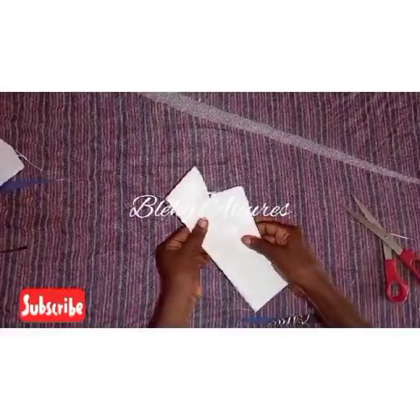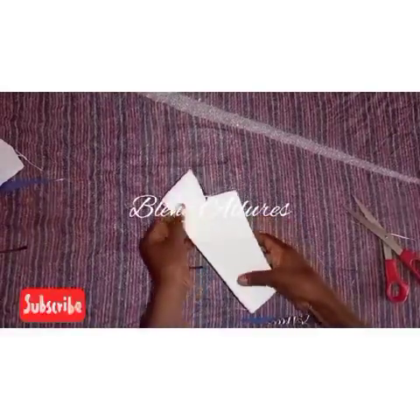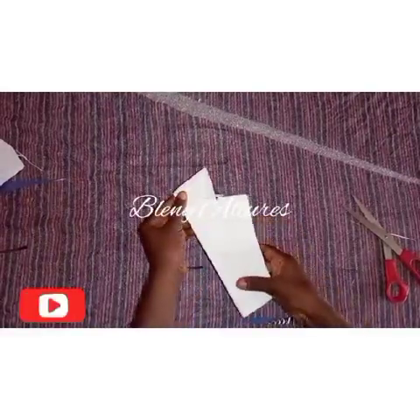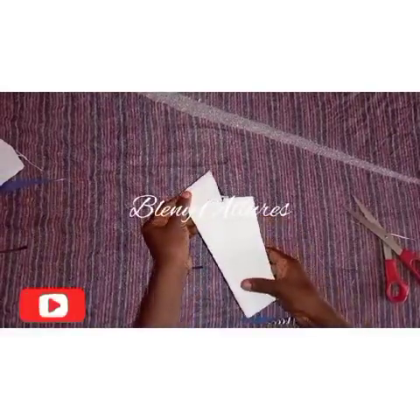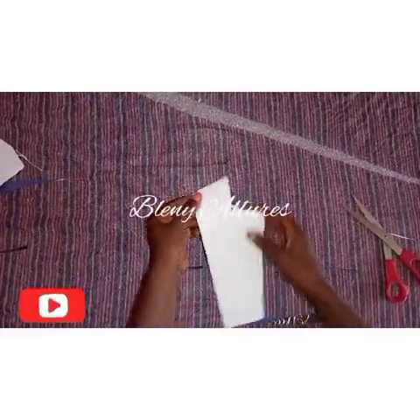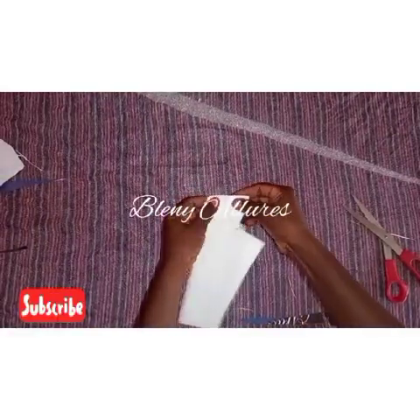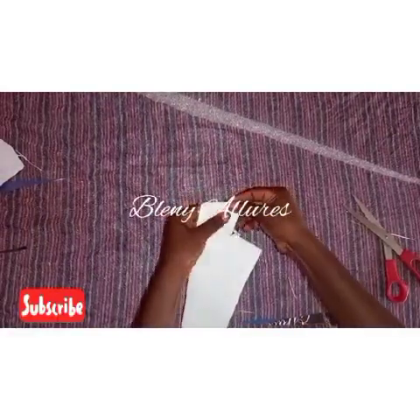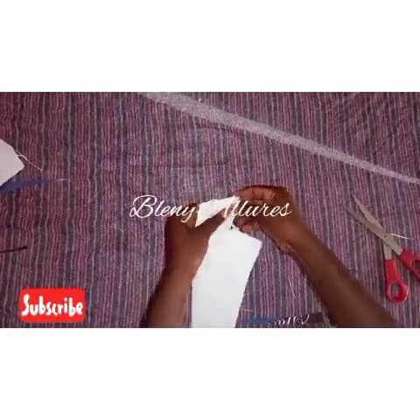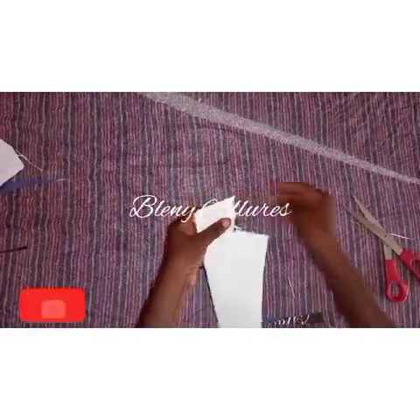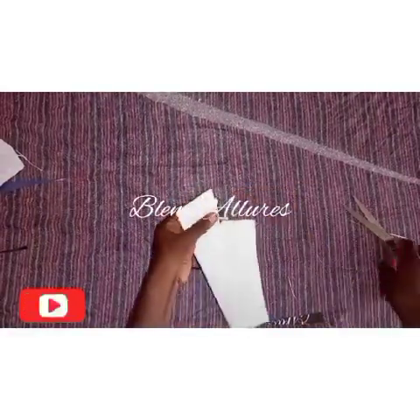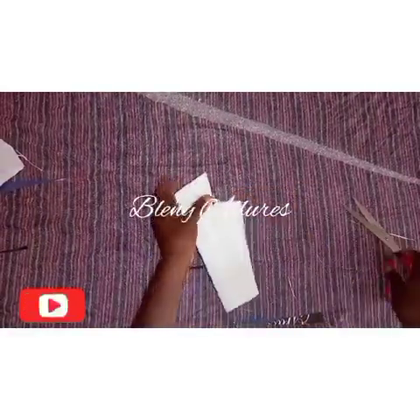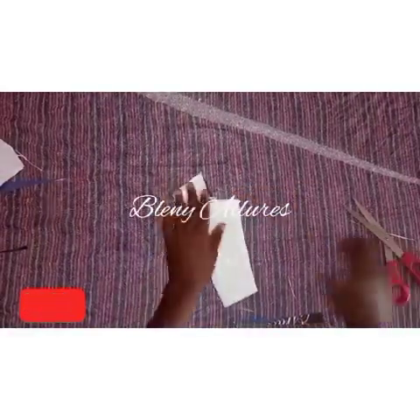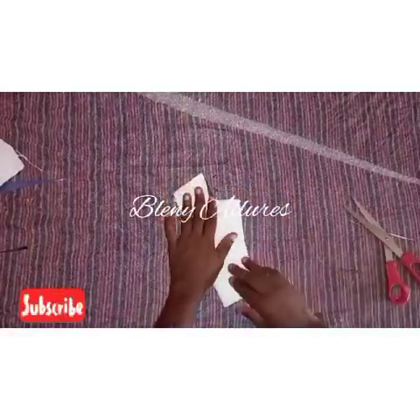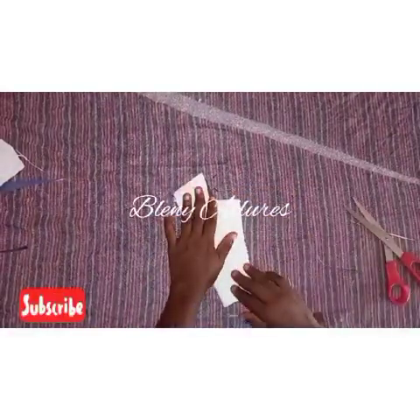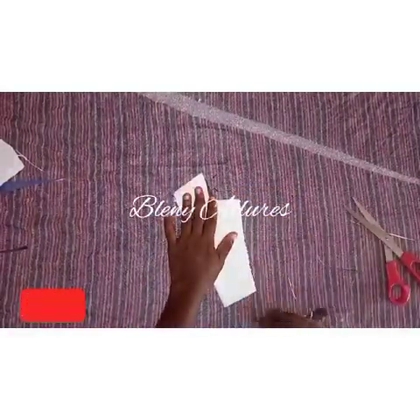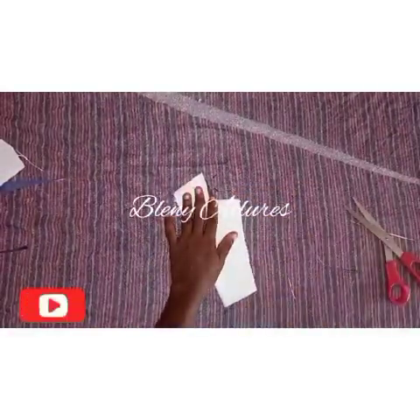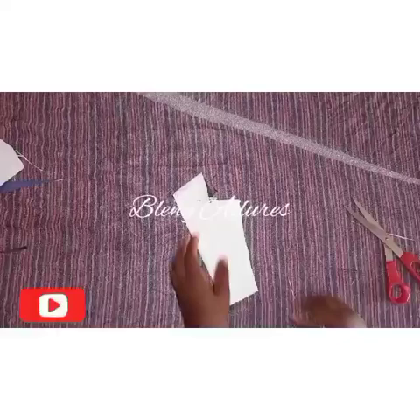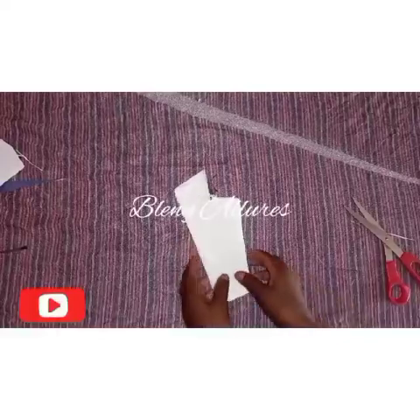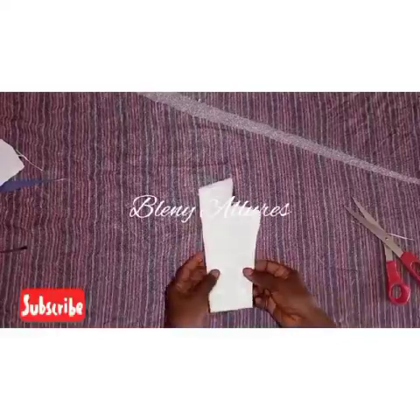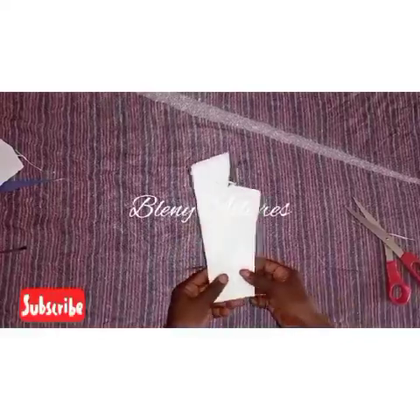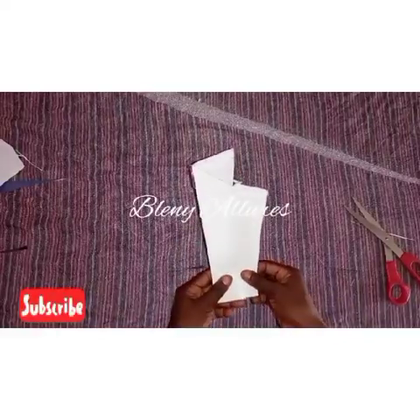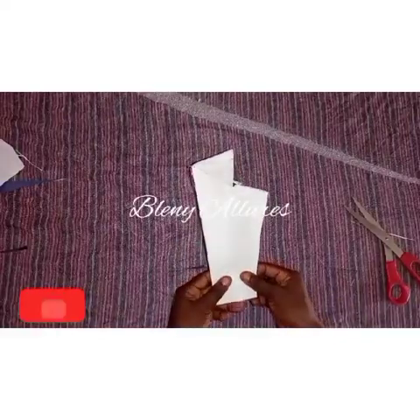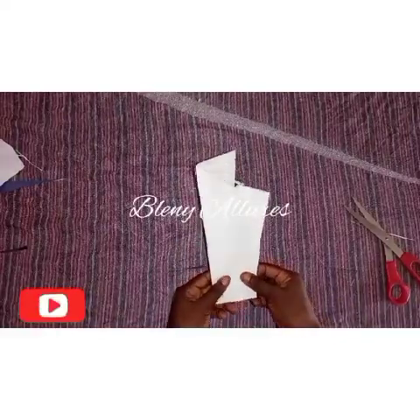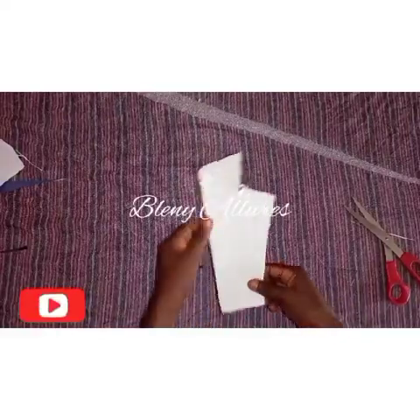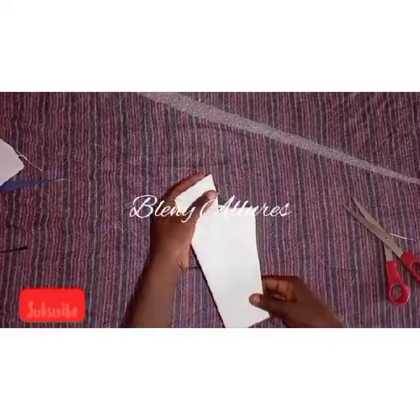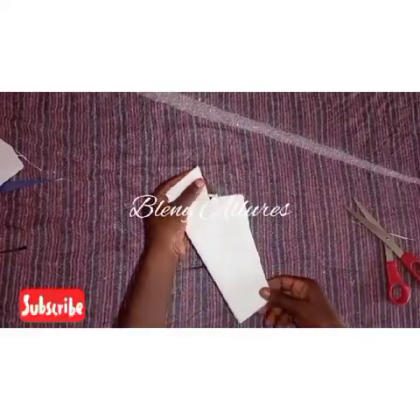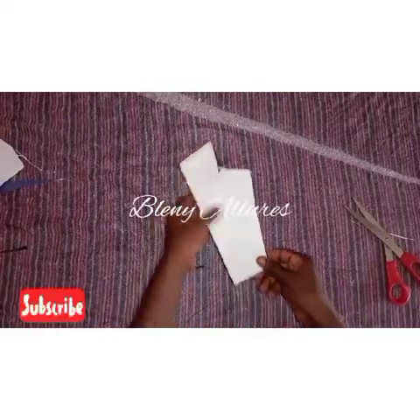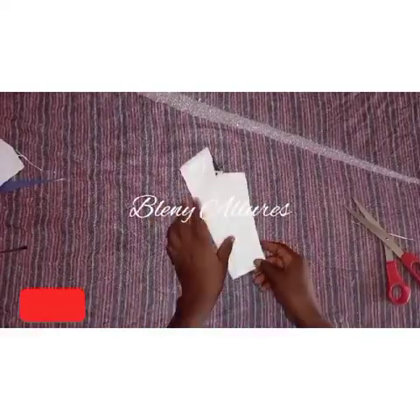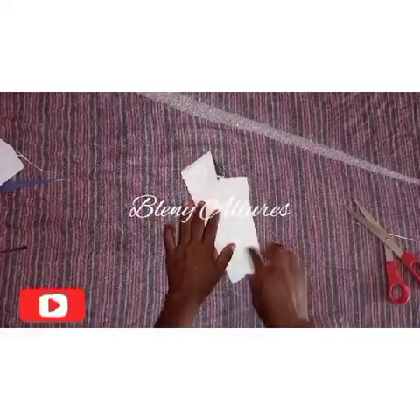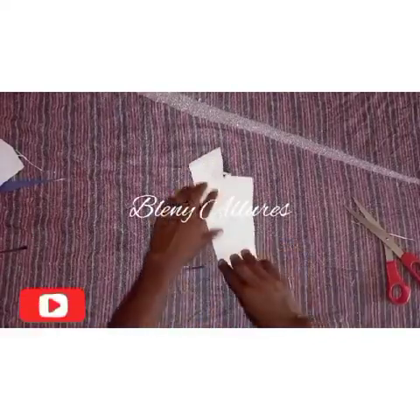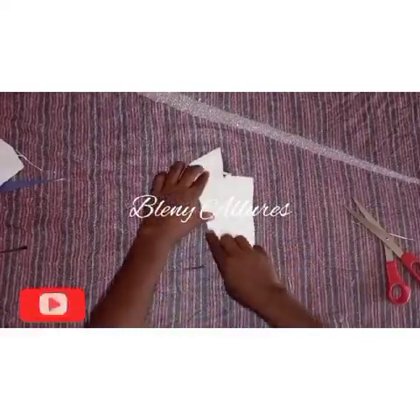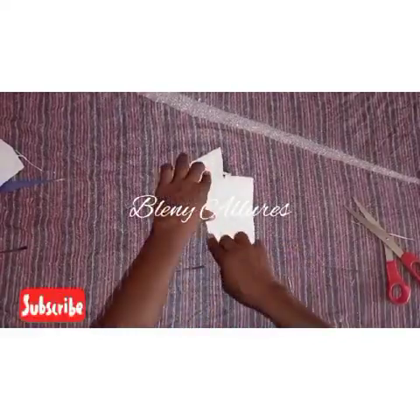Thank you for watching to the end of this tutorial. Please subscribe to my channel if you have not, share this link with others, drop your comment in the comment section — see you in the next tutorial, bye!